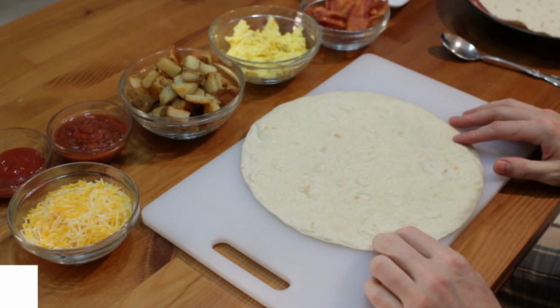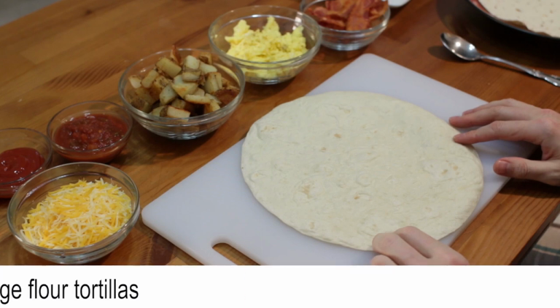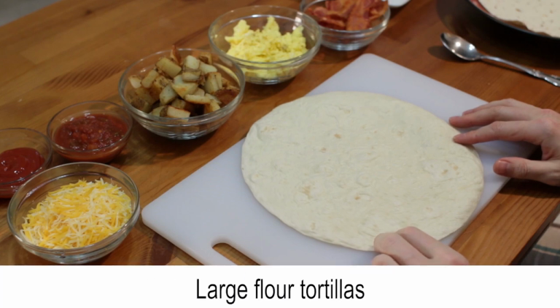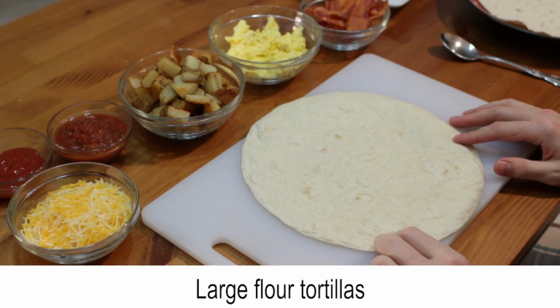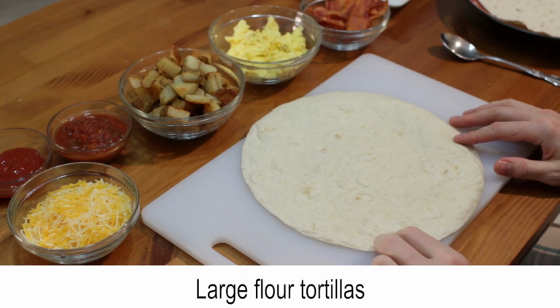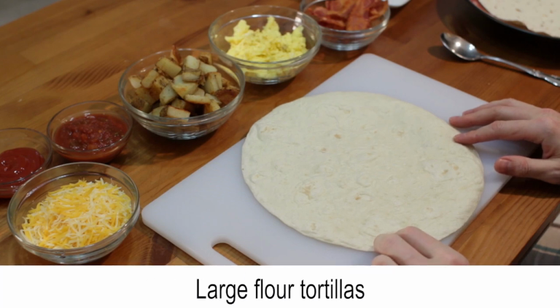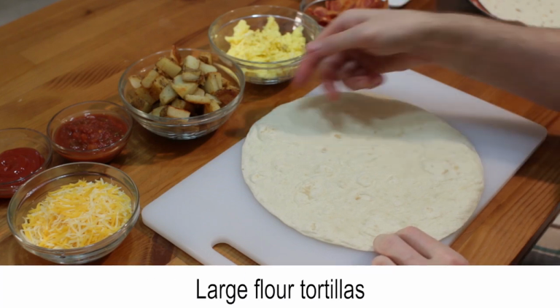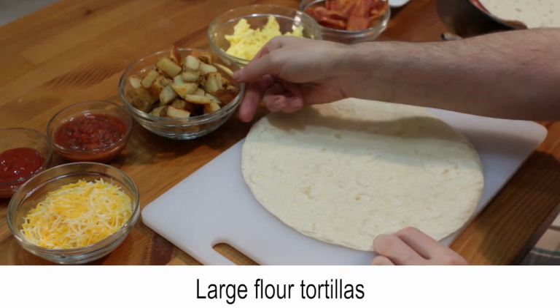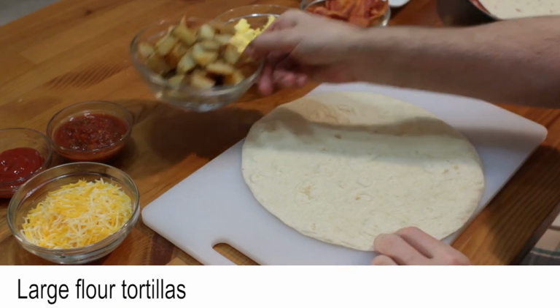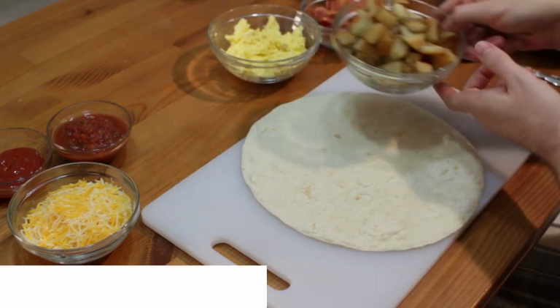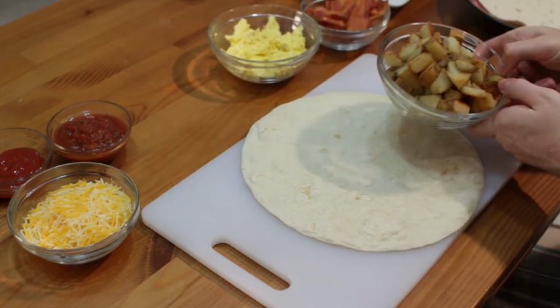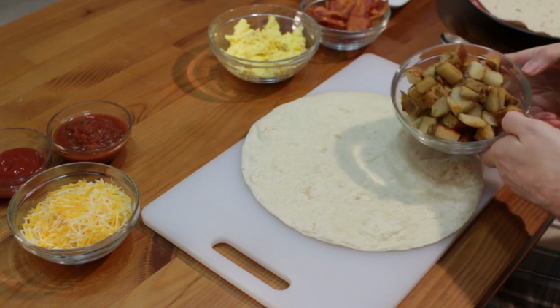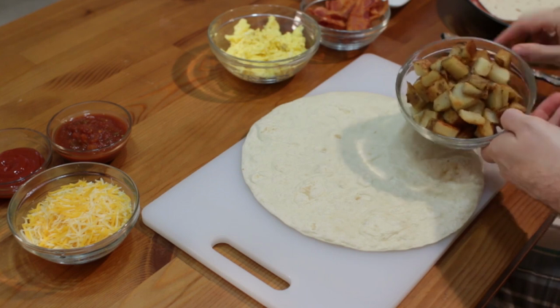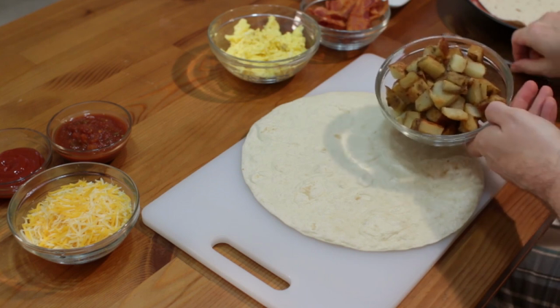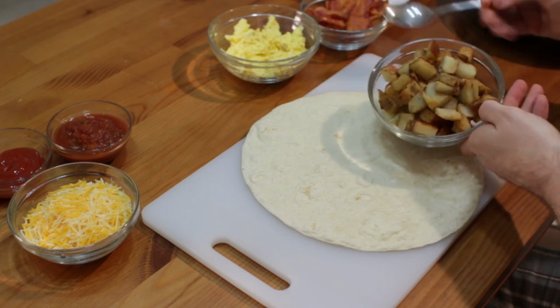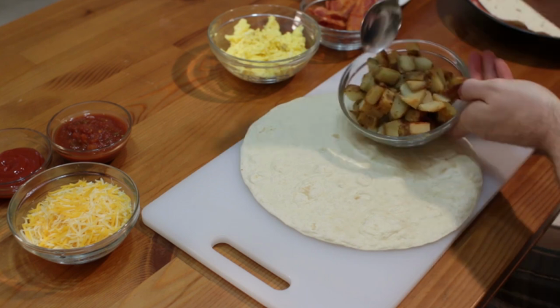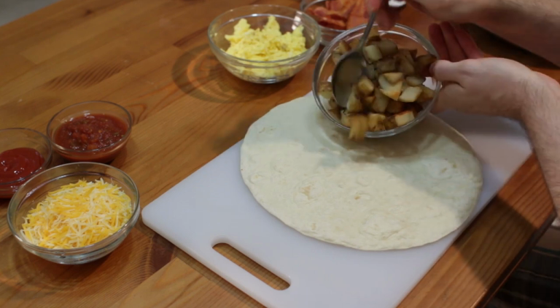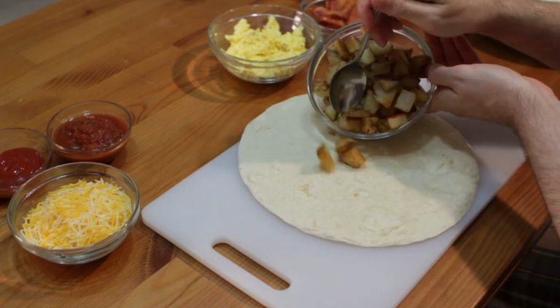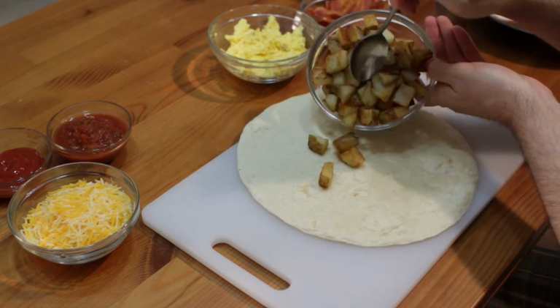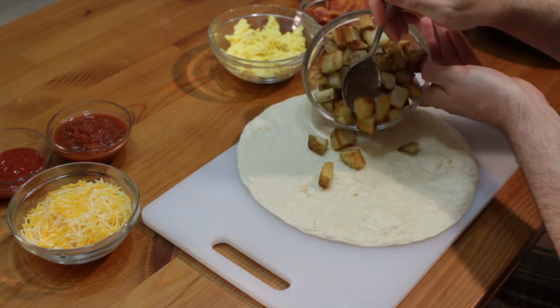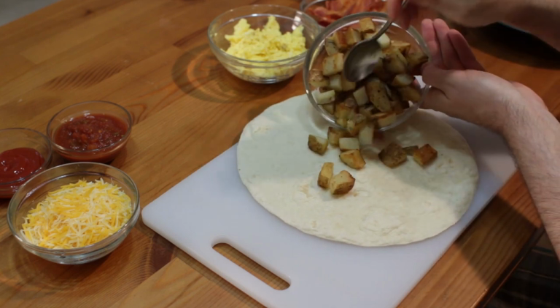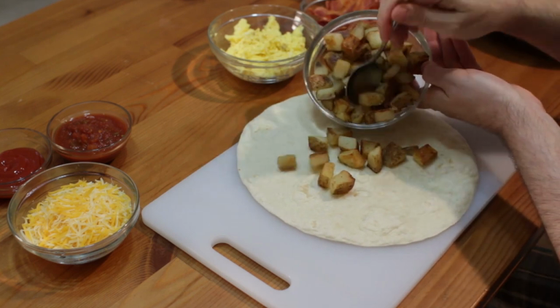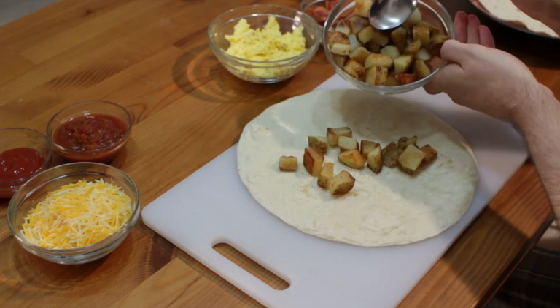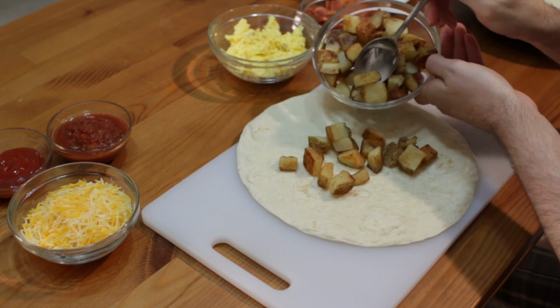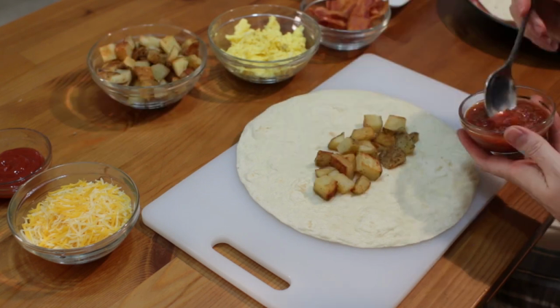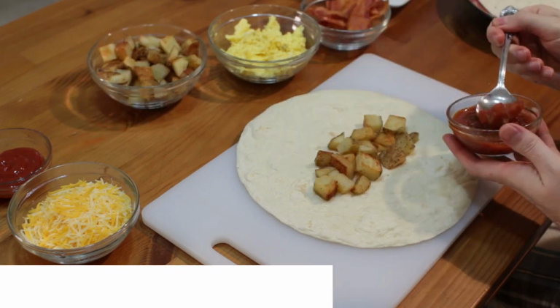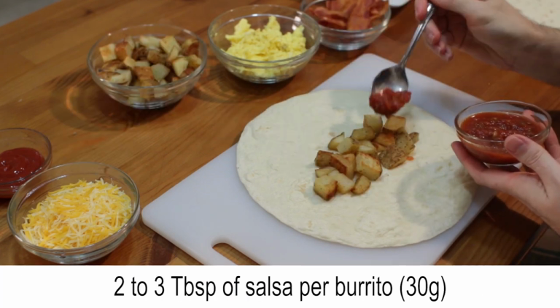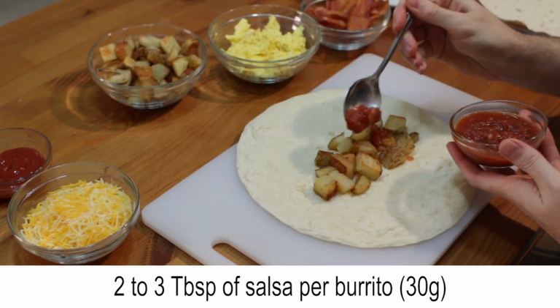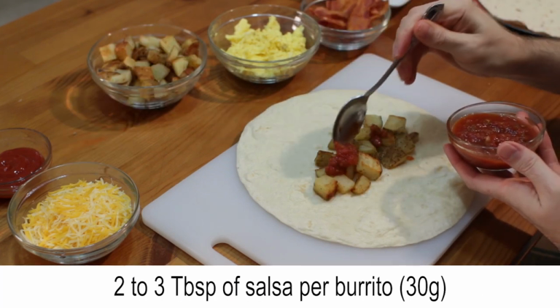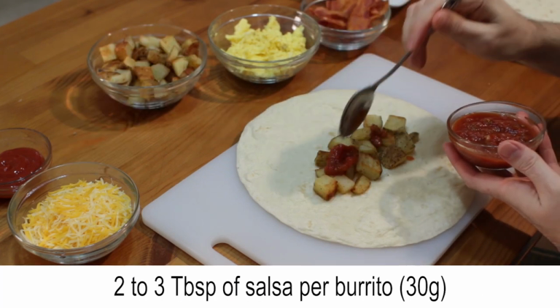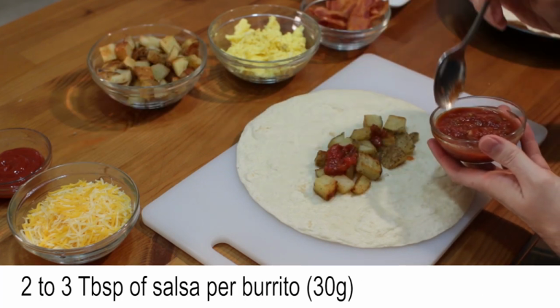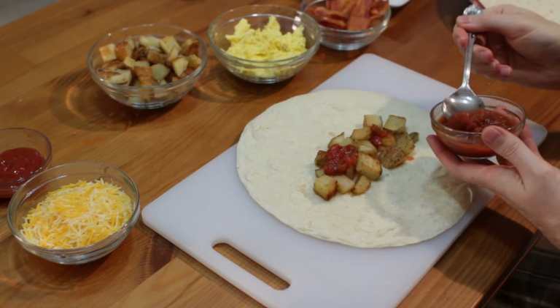Take store-bought or homemade tortillas and place one on your cutting board. Add some of the potatoes to the middle of the tortilla and arrange them in a line. Add a few tablespoons of salsa or a little ketchup if you want.